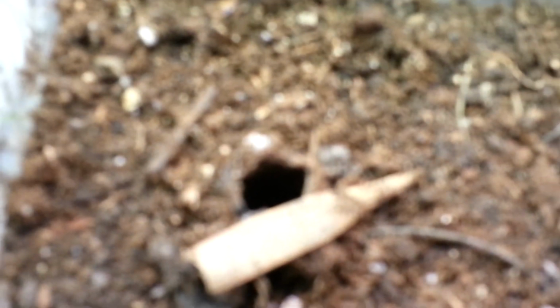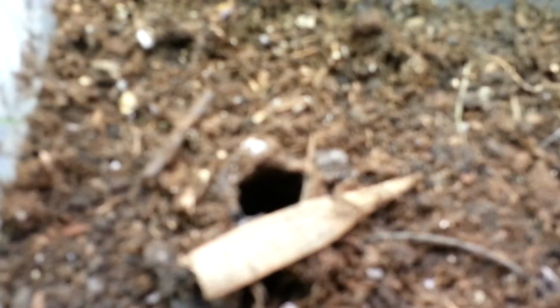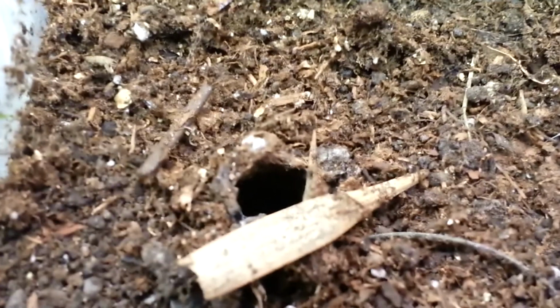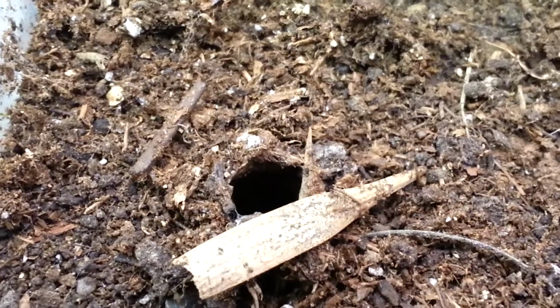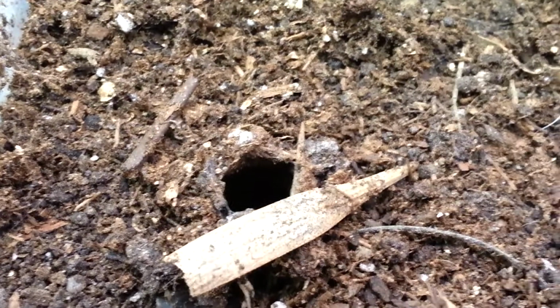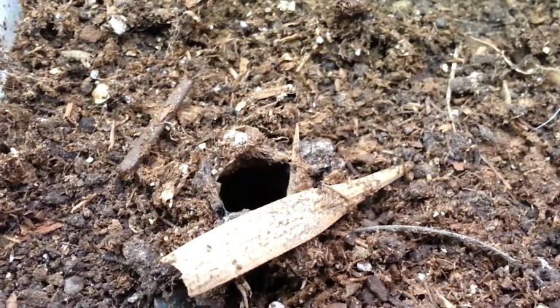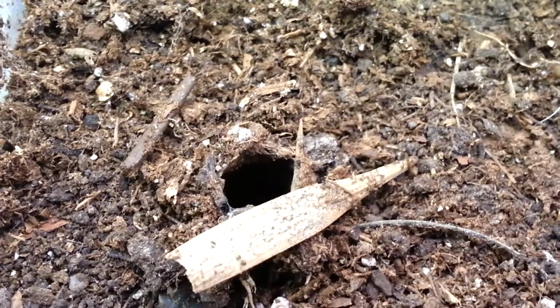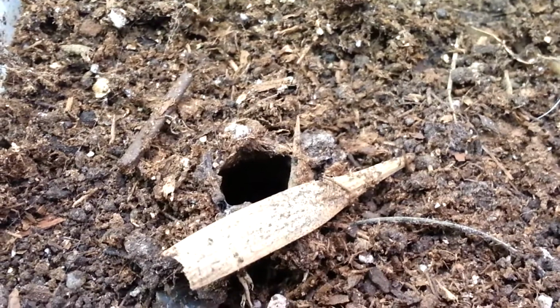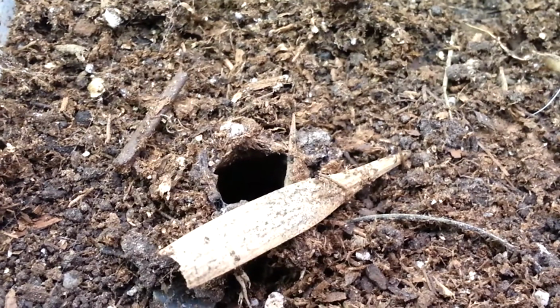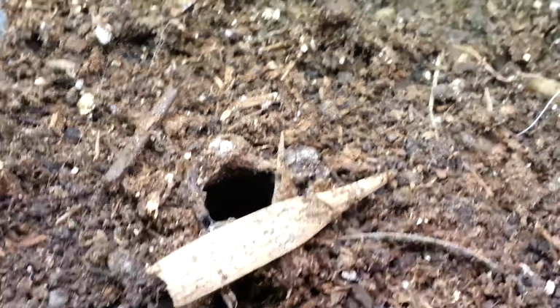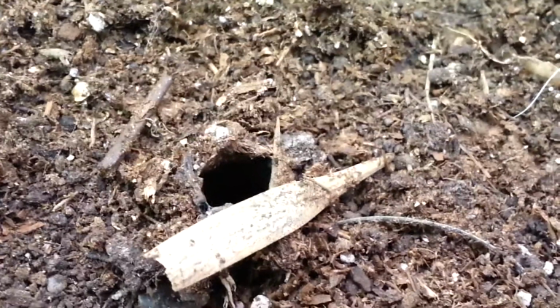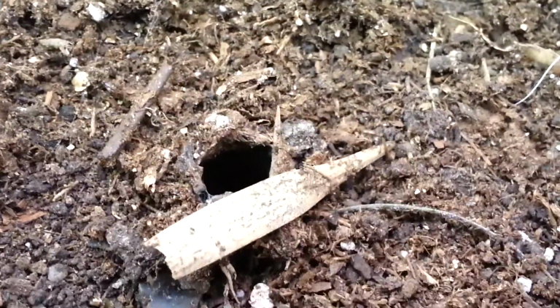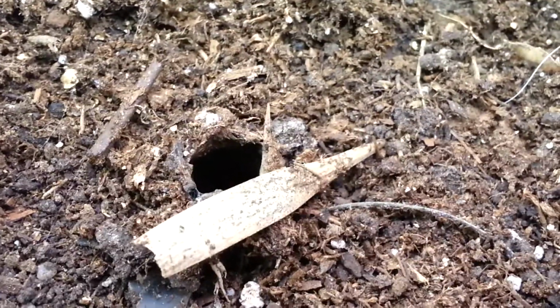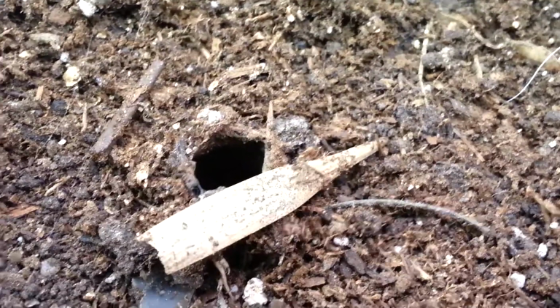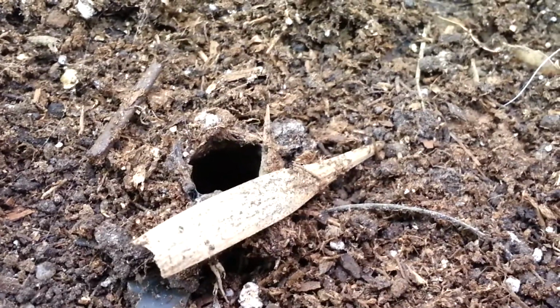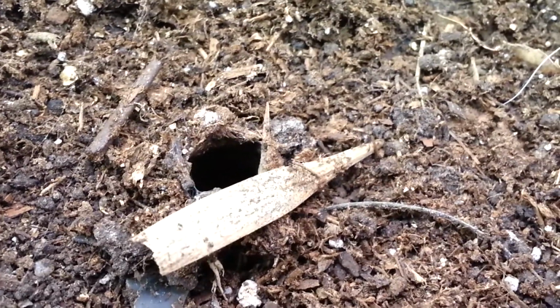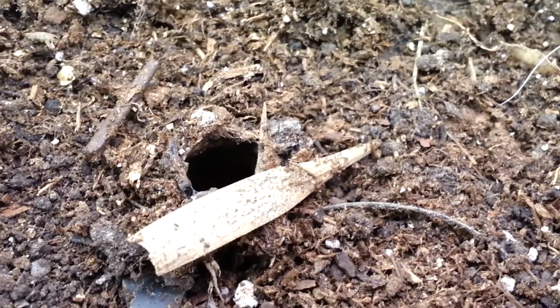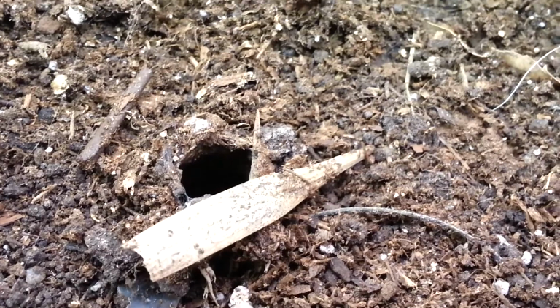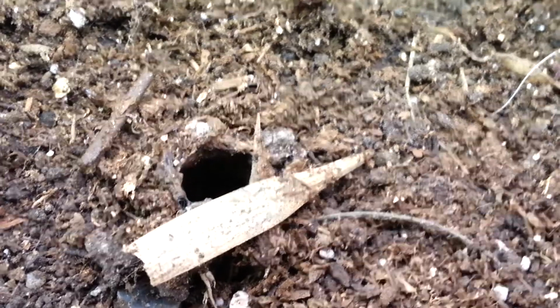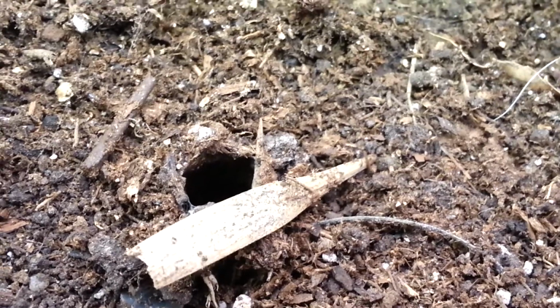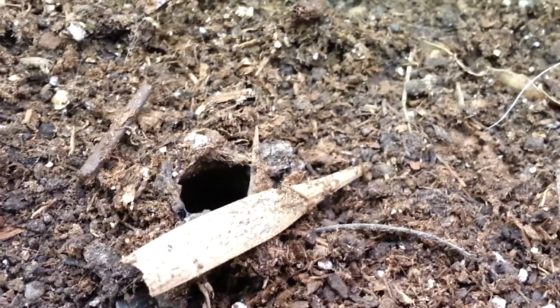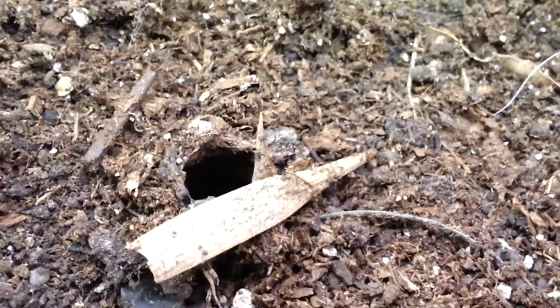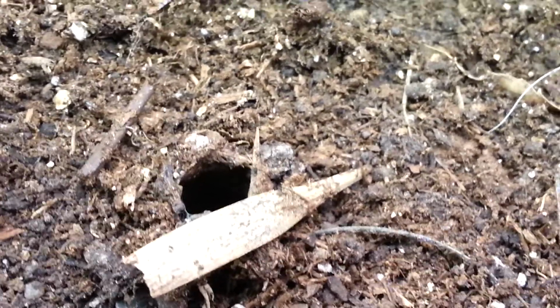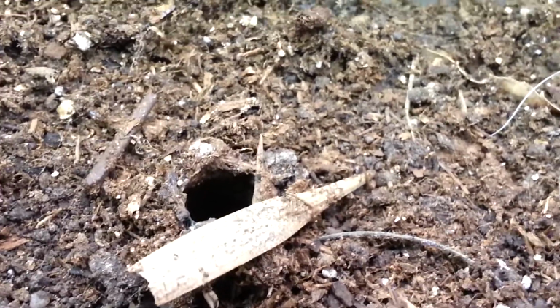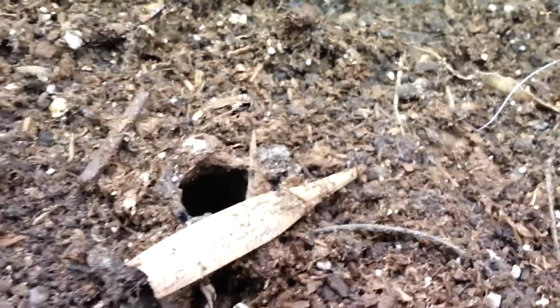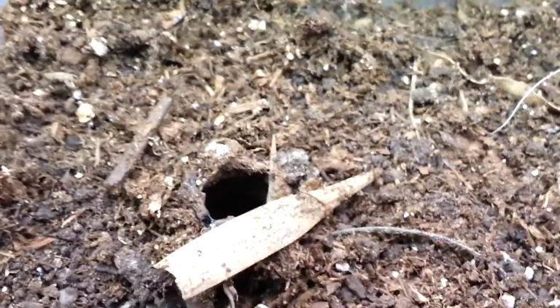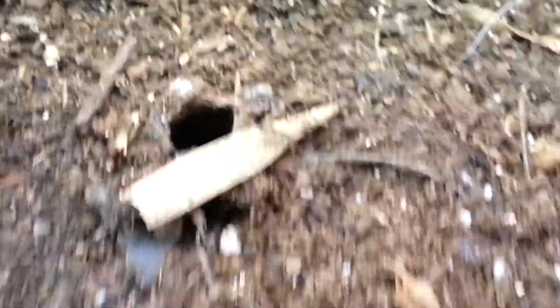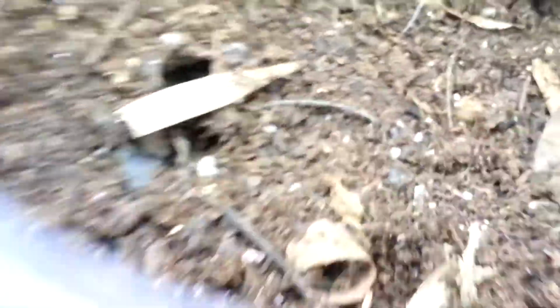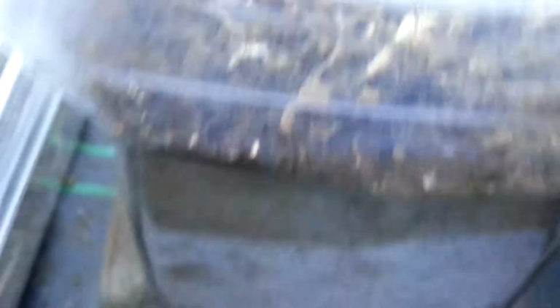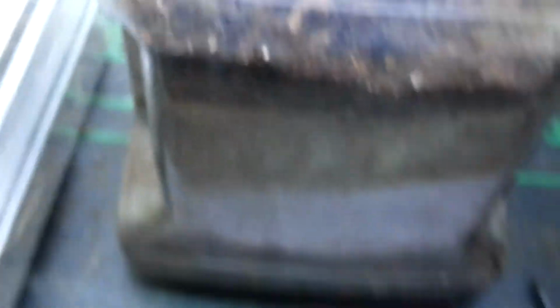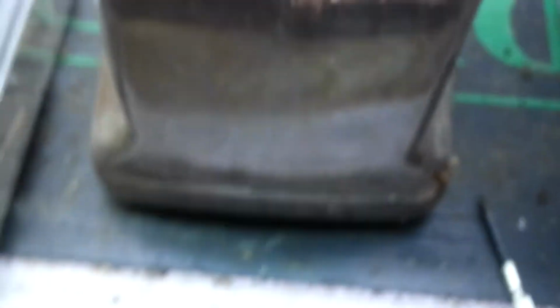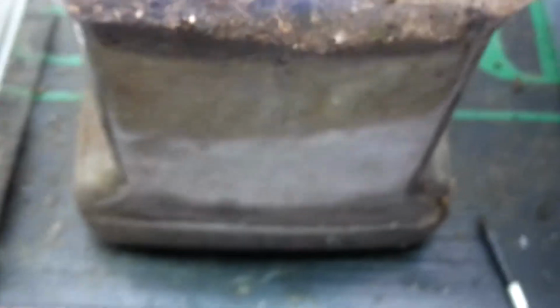Unfortunately, we are not going to see her. In fact, I haven't seen her for a while. I know she's alive because she keeps adding stuff to the burrow every night. I know she's alive, but this species is pretty awesome.